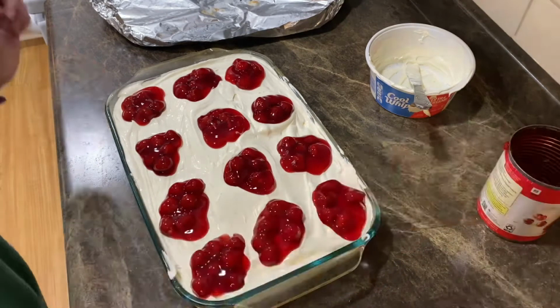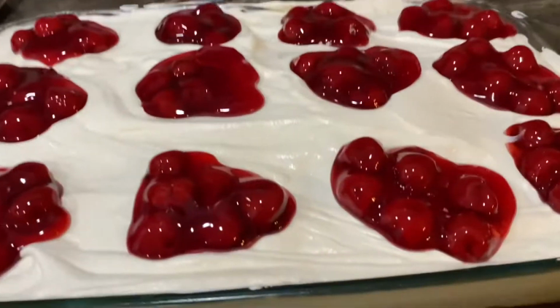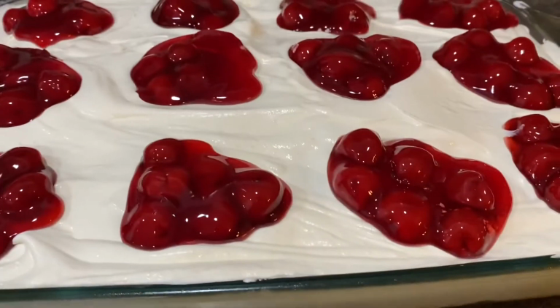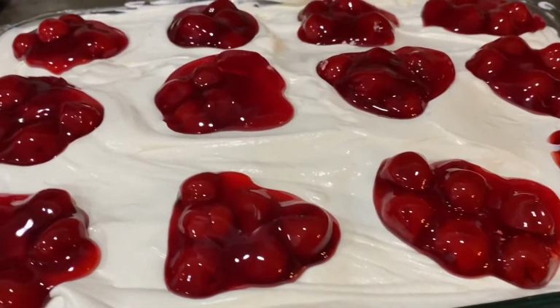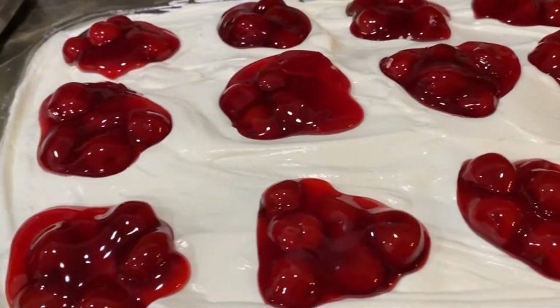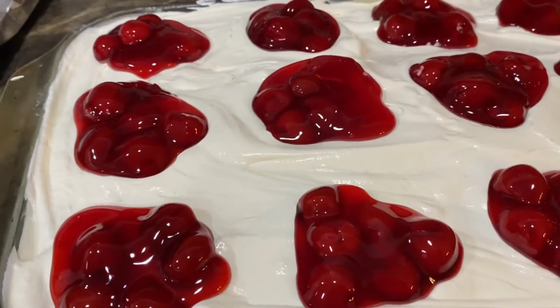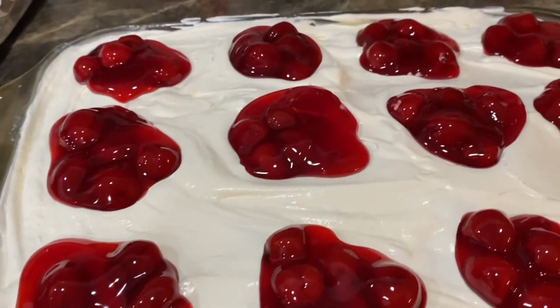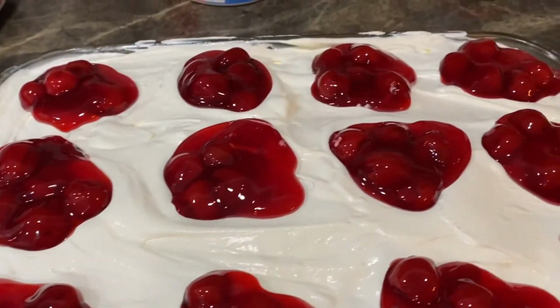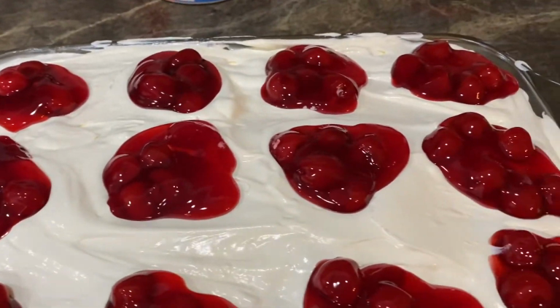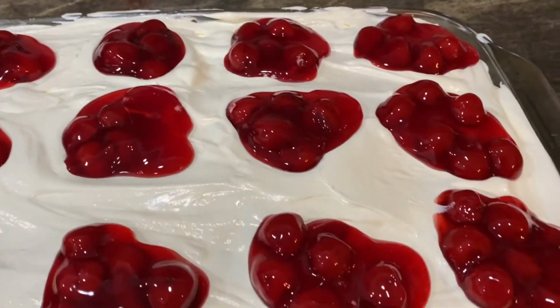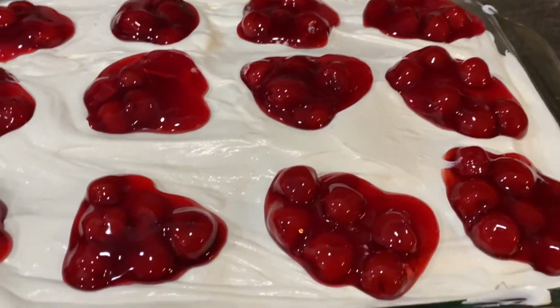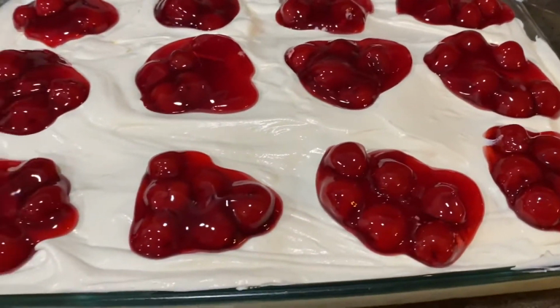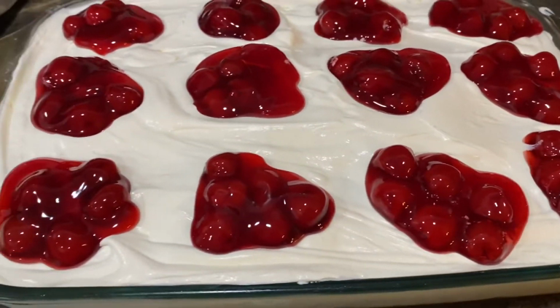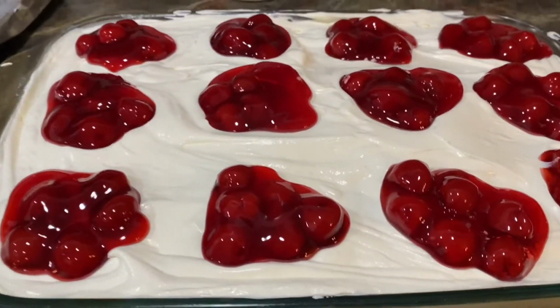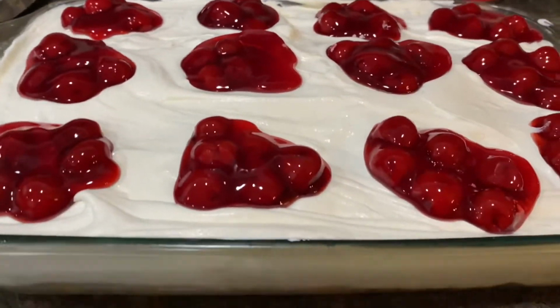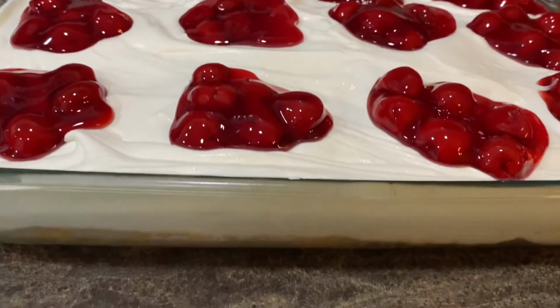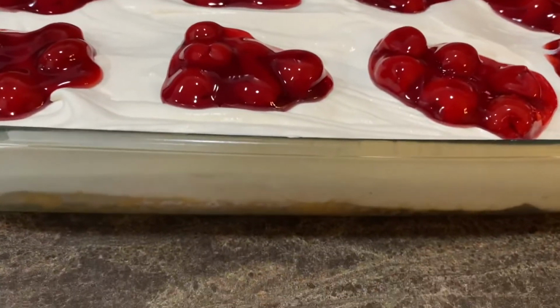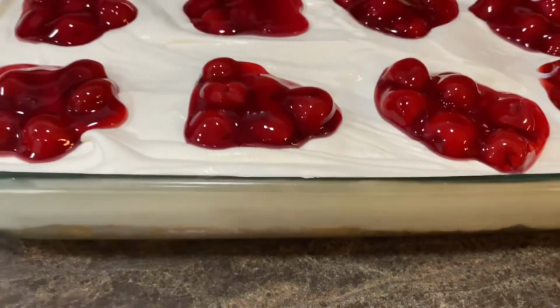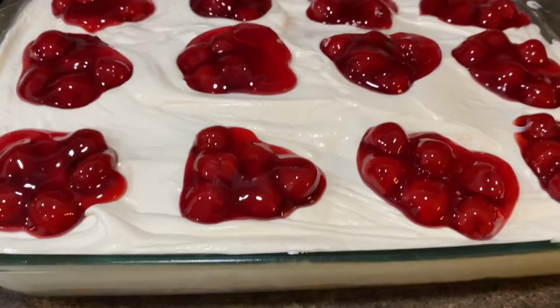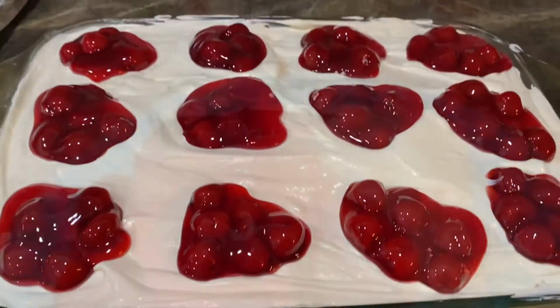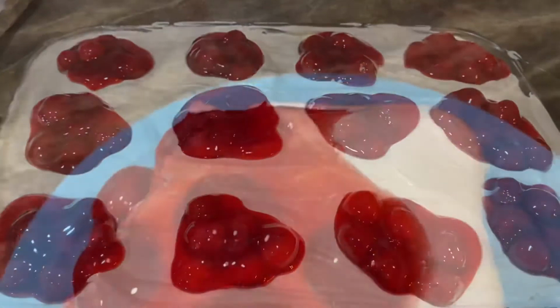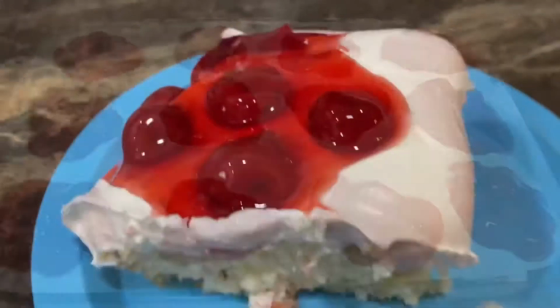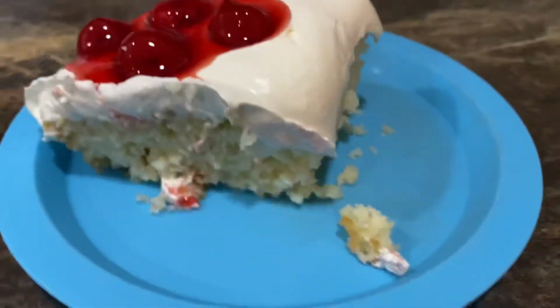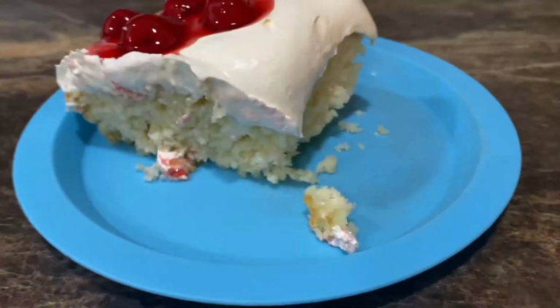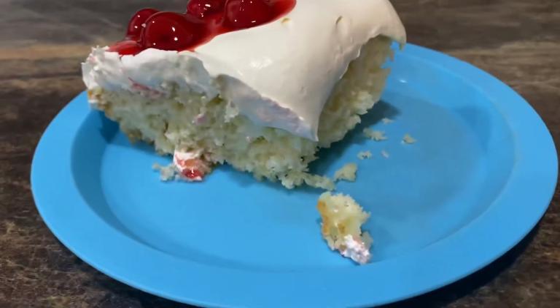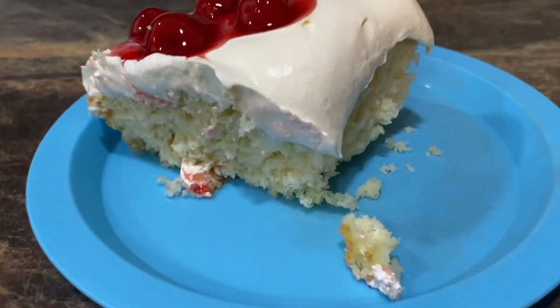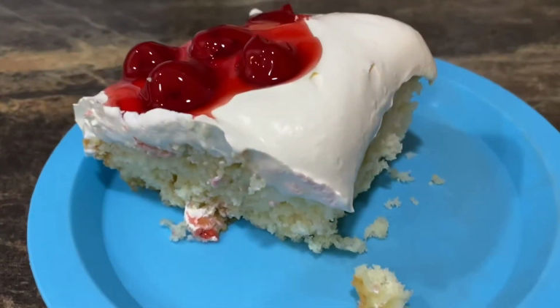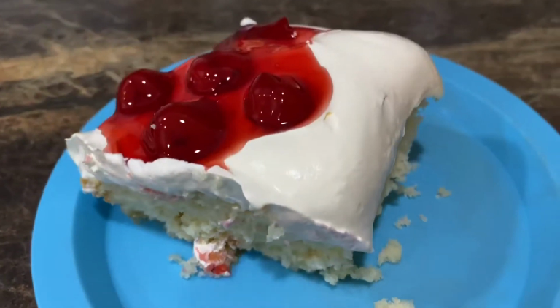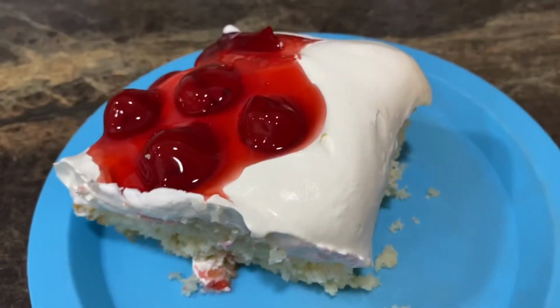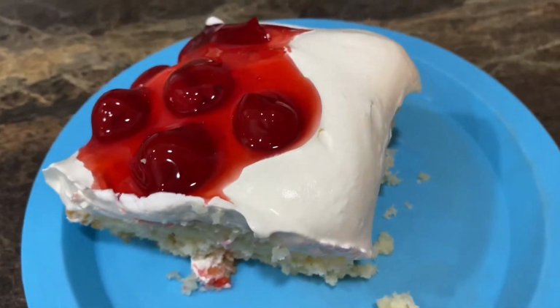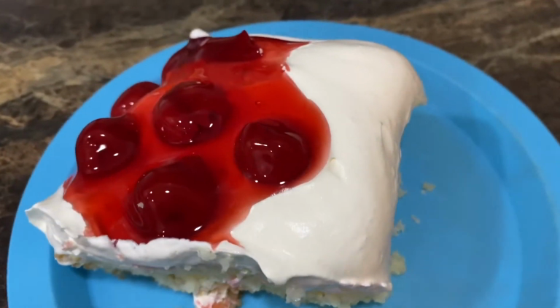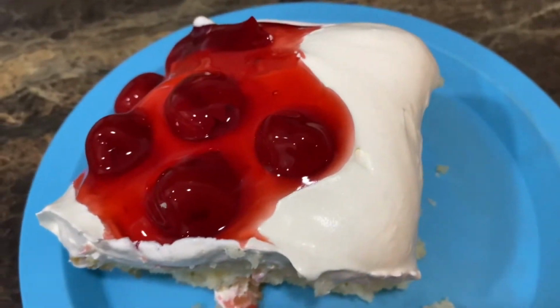There it is, all finished! Look how pretty that is. It's going to be delicious. All cut up looking delicious. Going to go eat it and sing happy birthday to Jeffrey.